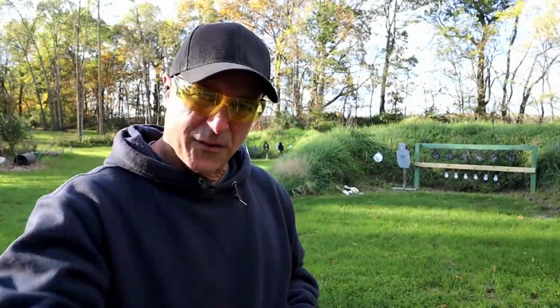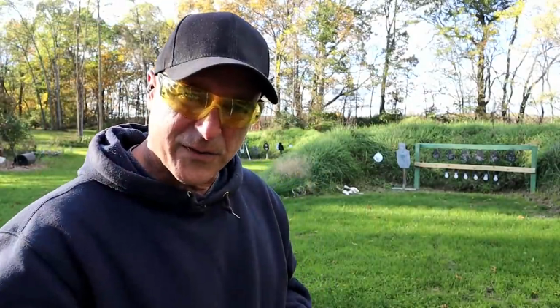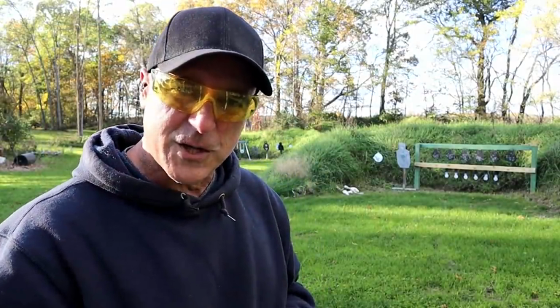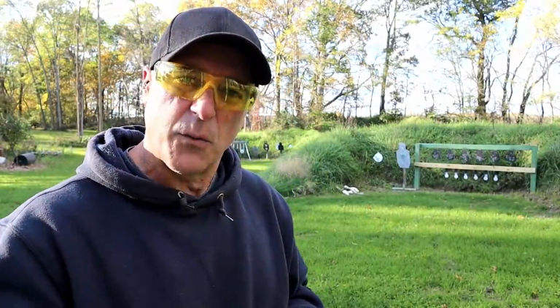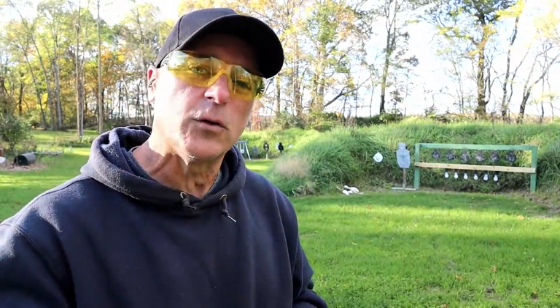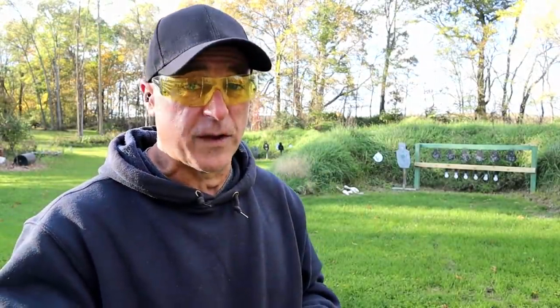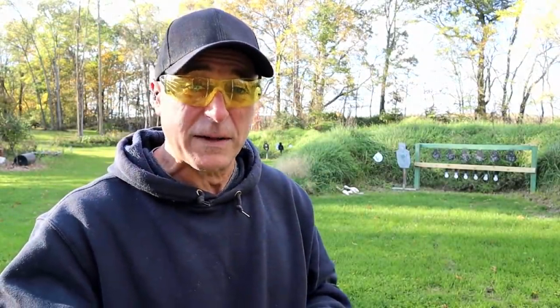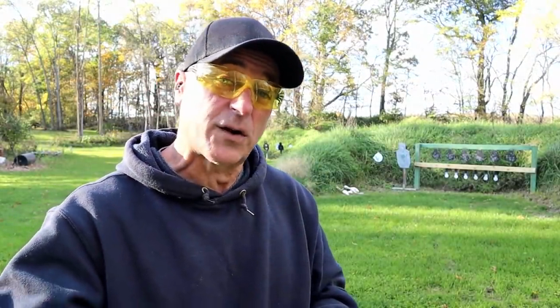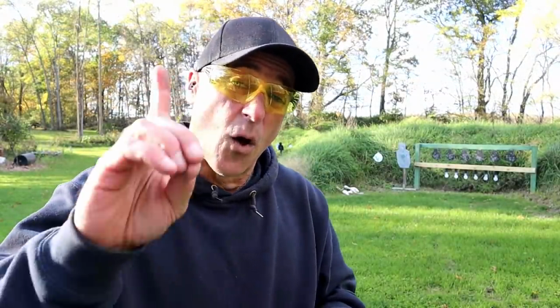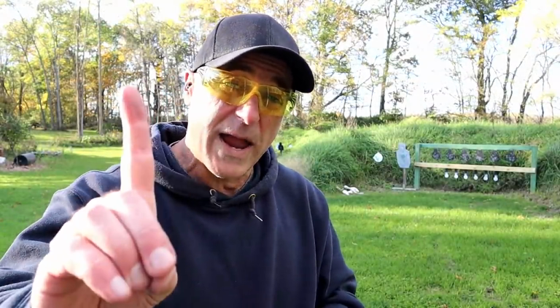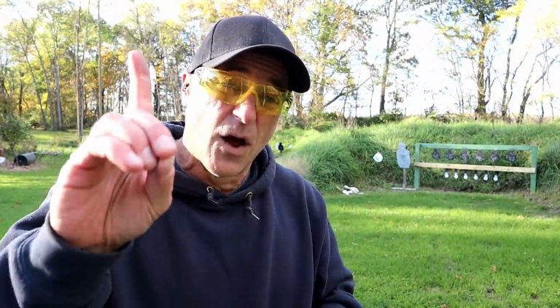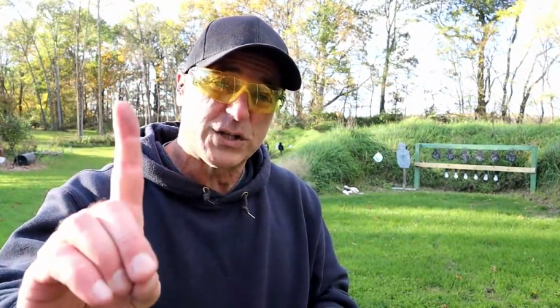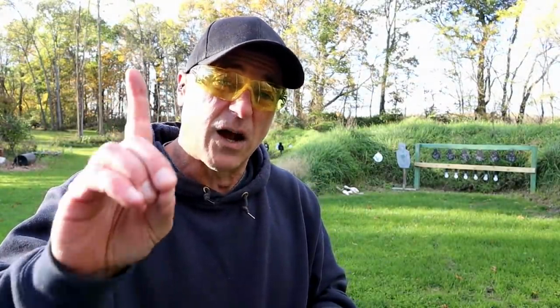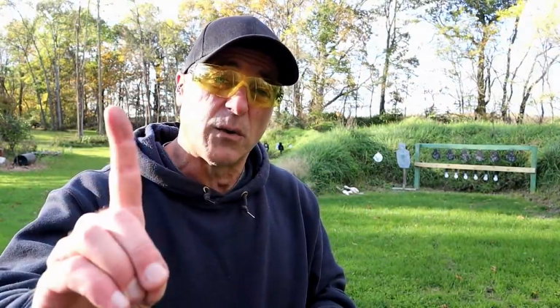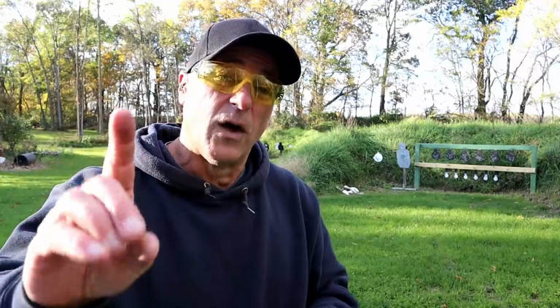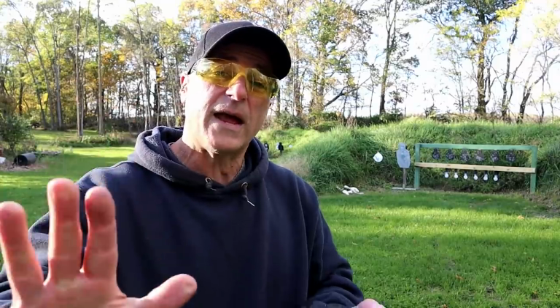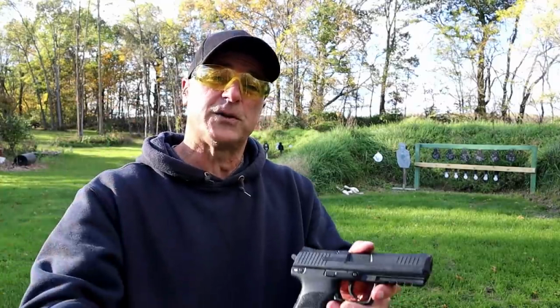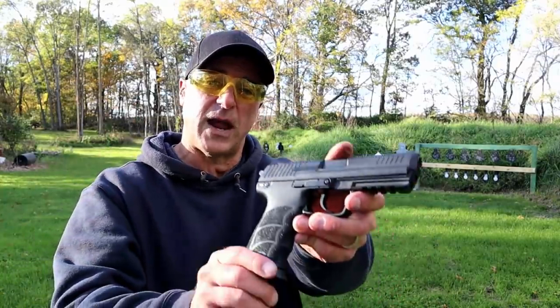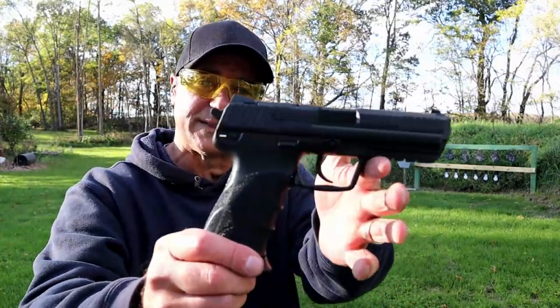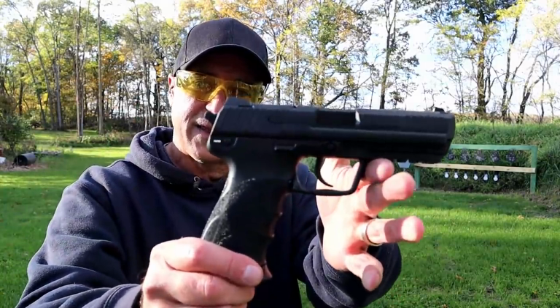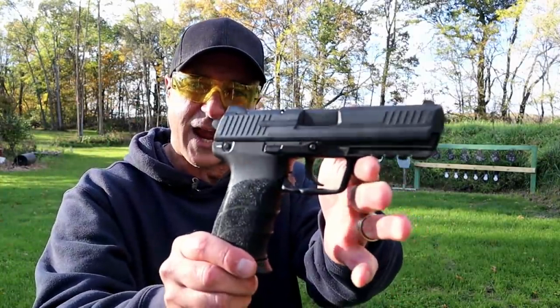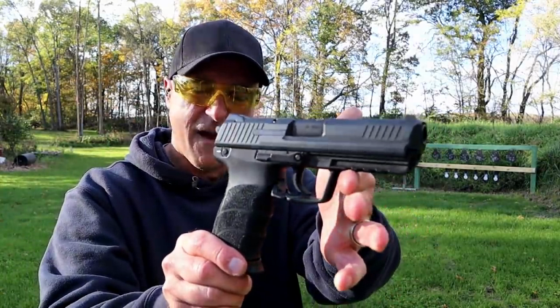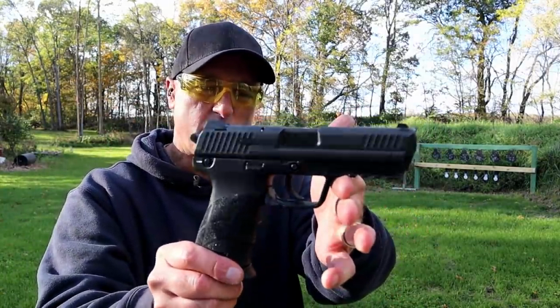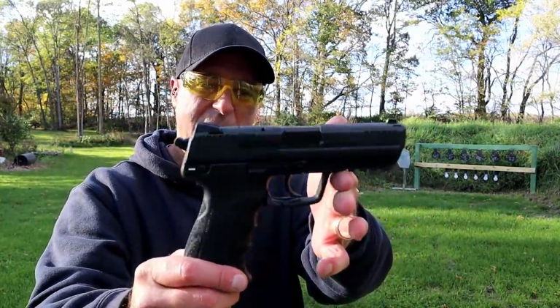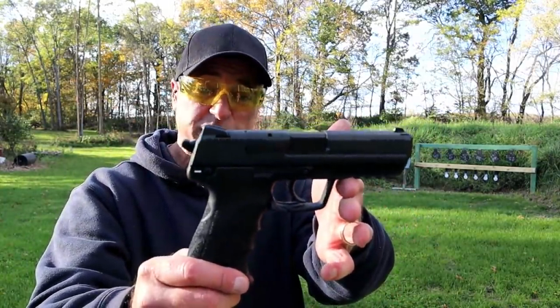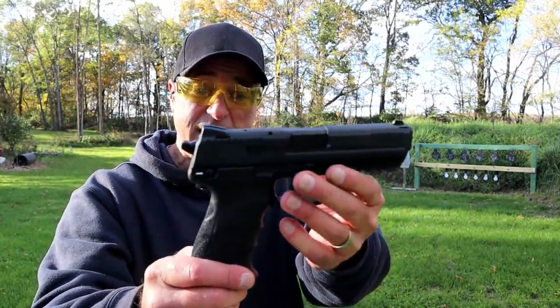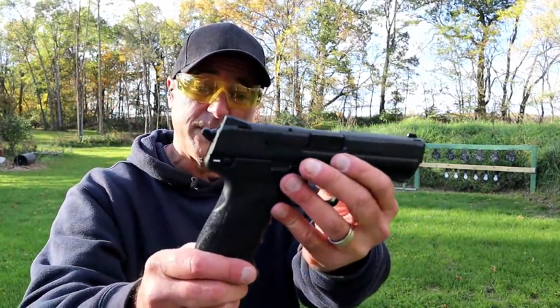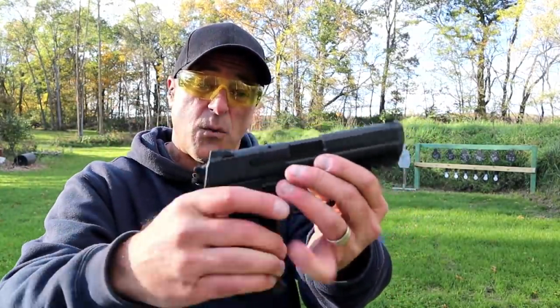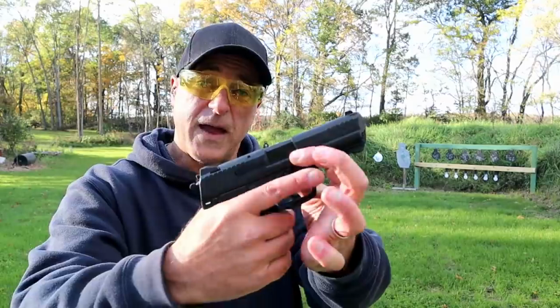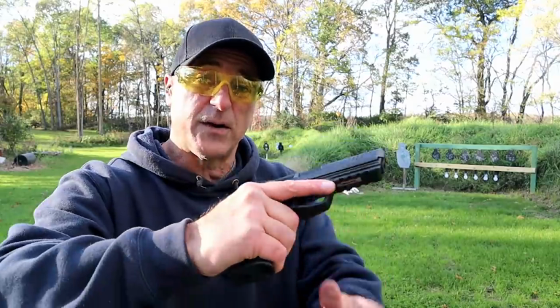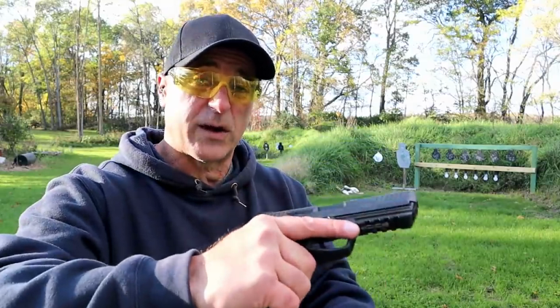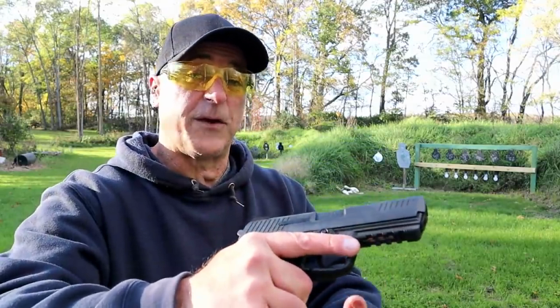Hey there friends, thanks for checking in and welcome to another video in my series called One Handgun, One Shotgun, and One Rifle. The handgun I'm featuring today is the HK45 full-size handgun with a very nice ergonomic feel.